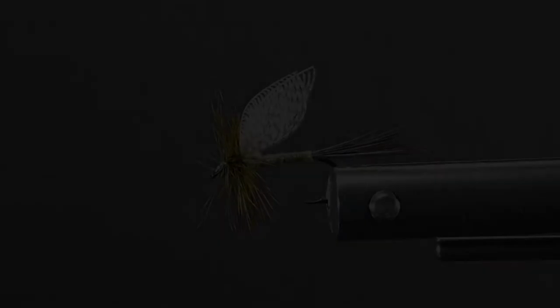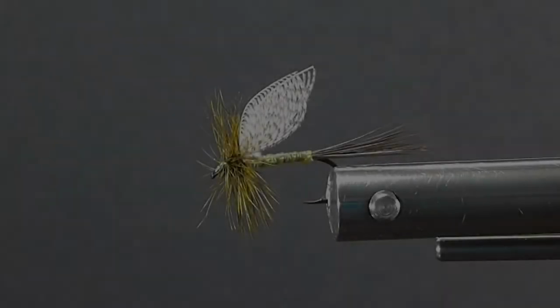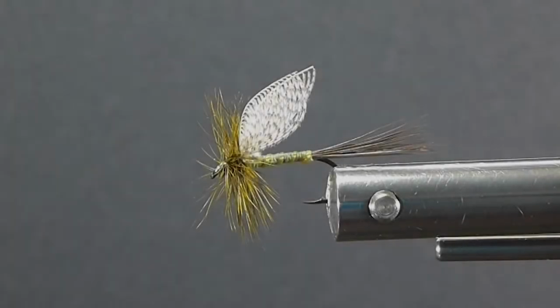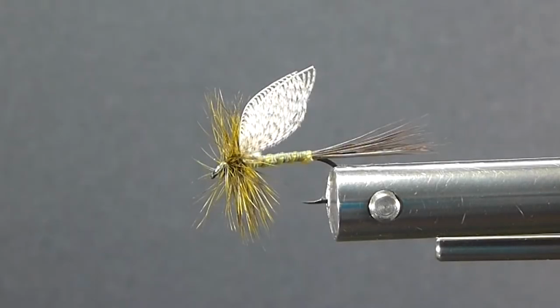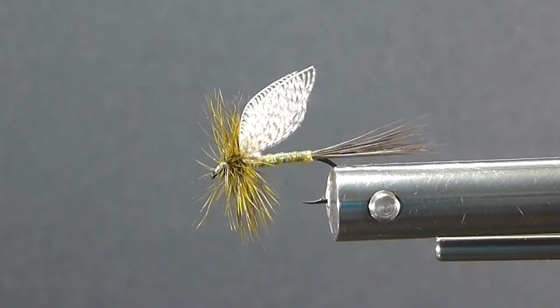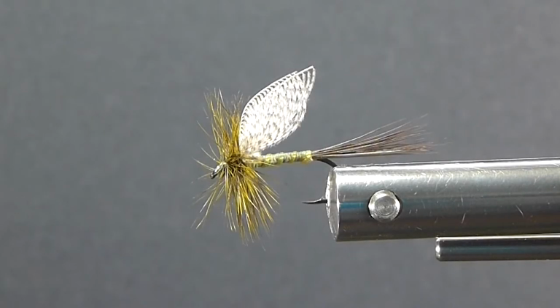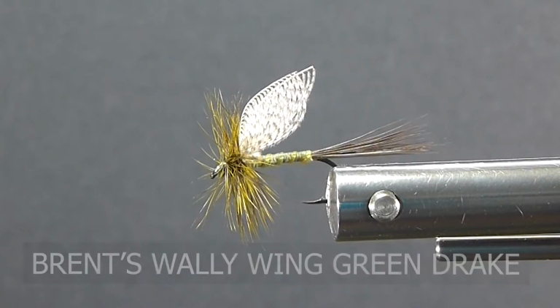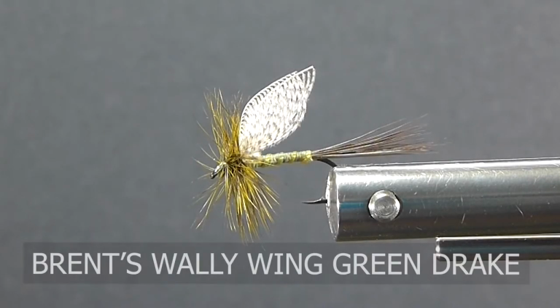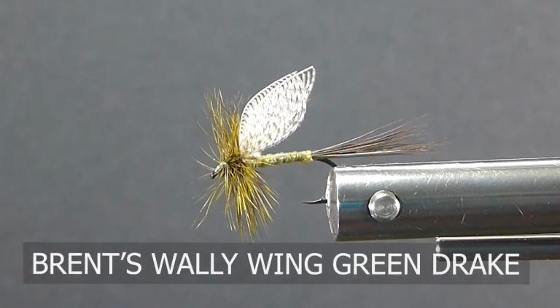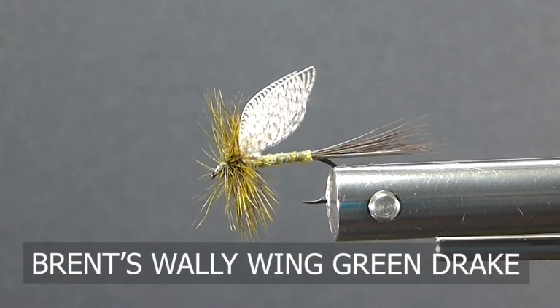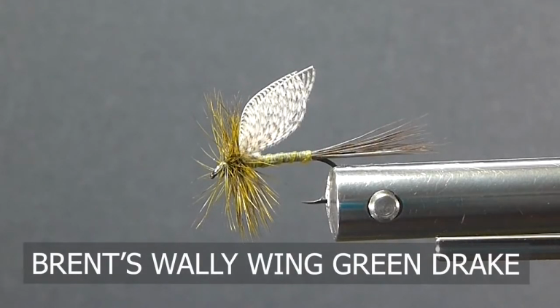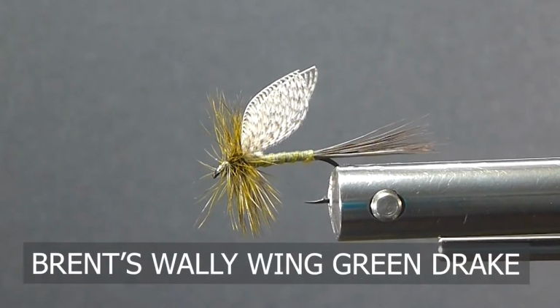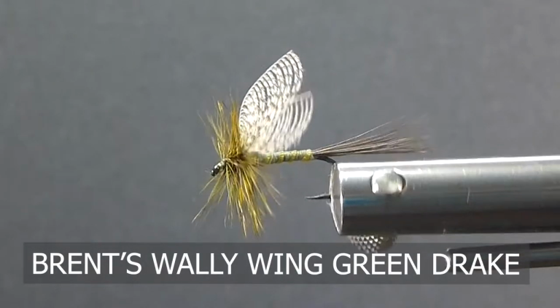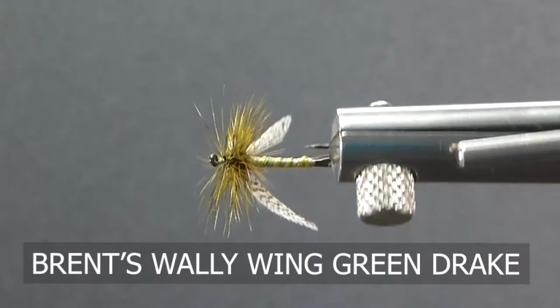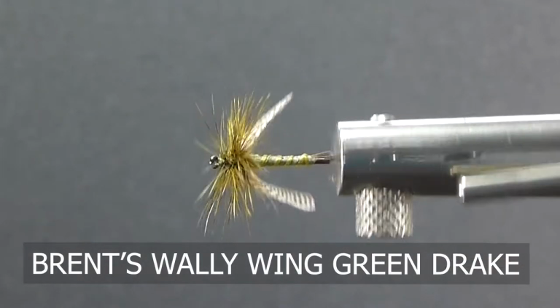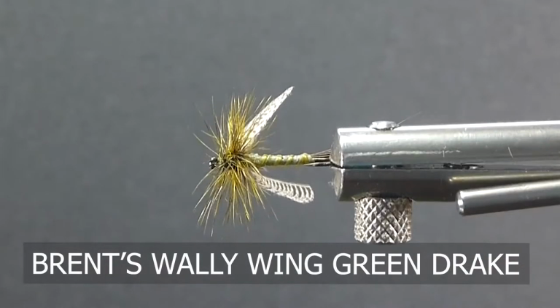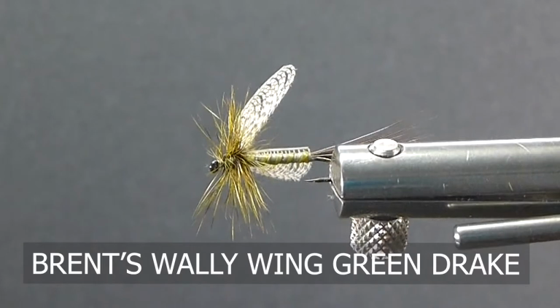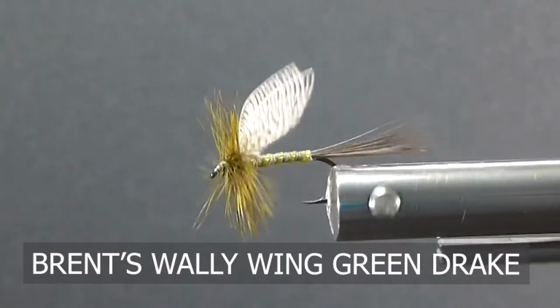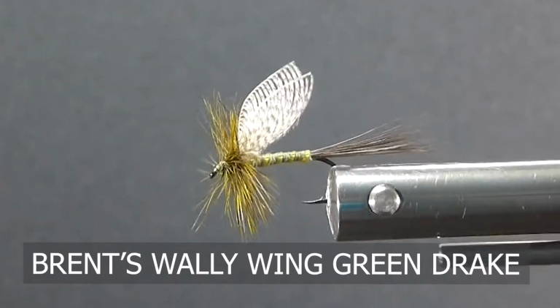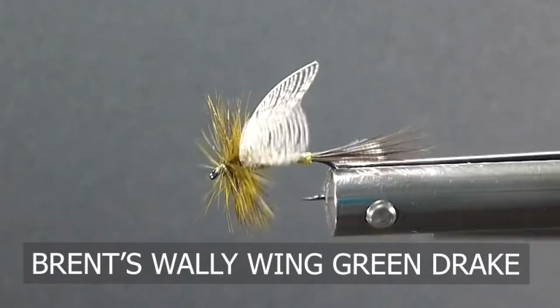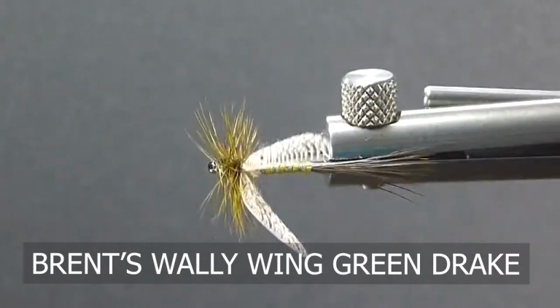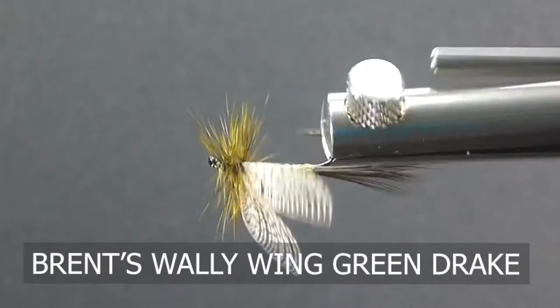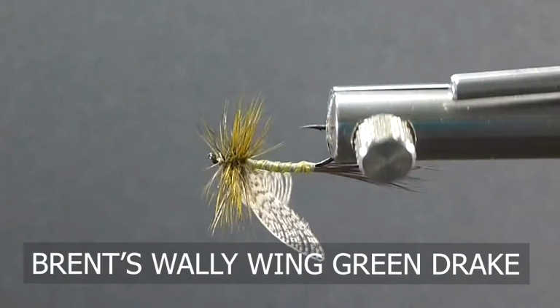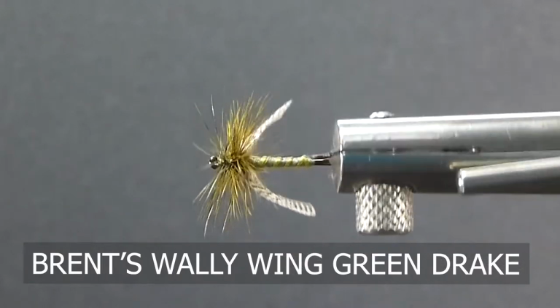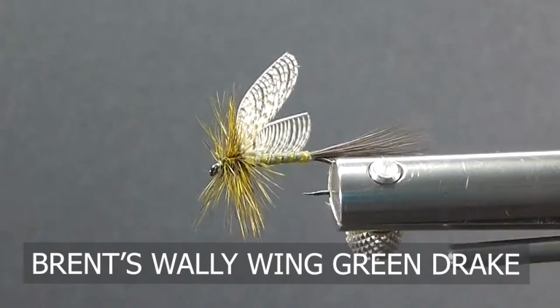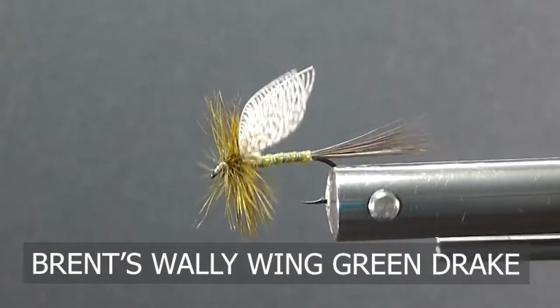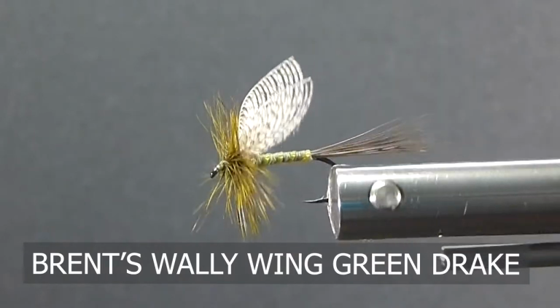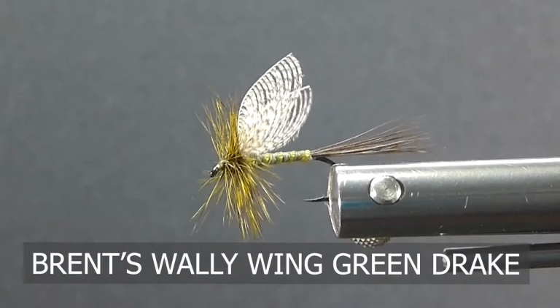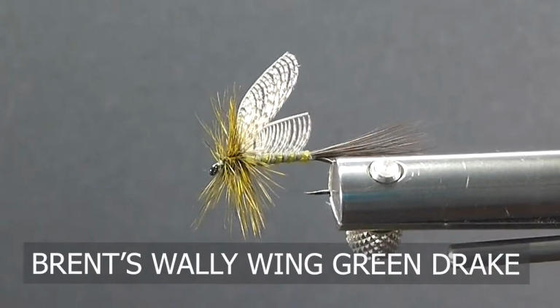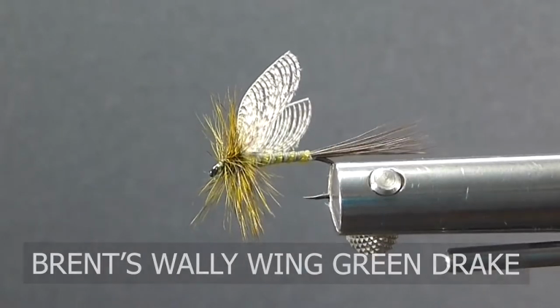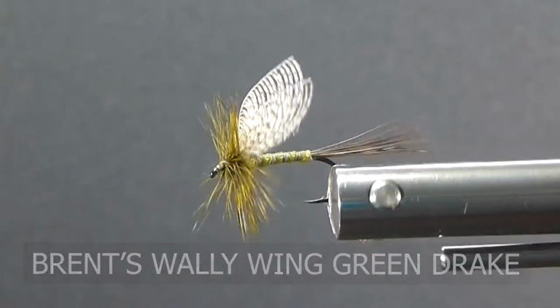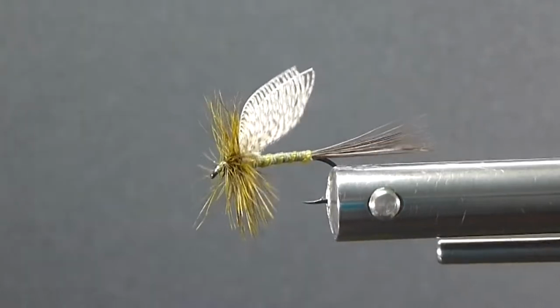Good day folks. Today on the bench I'm going to tie you up a green drake. It's a huge dry fly — size 10s and 12s.